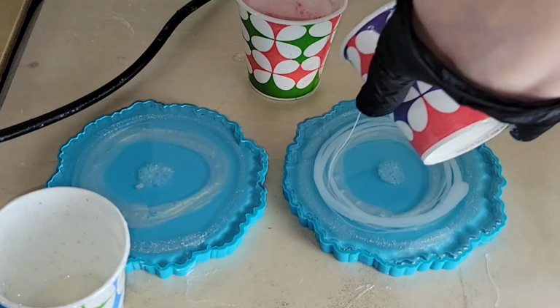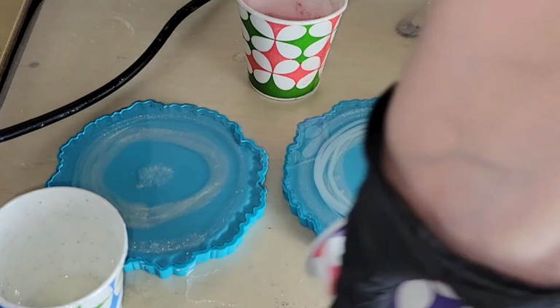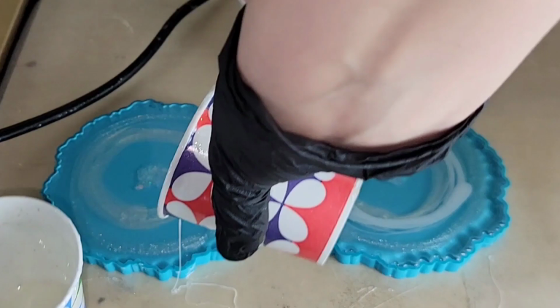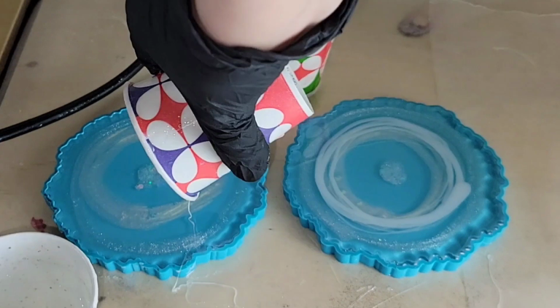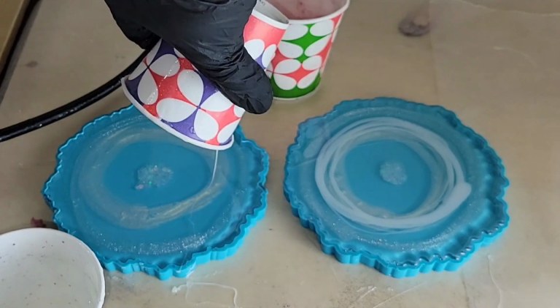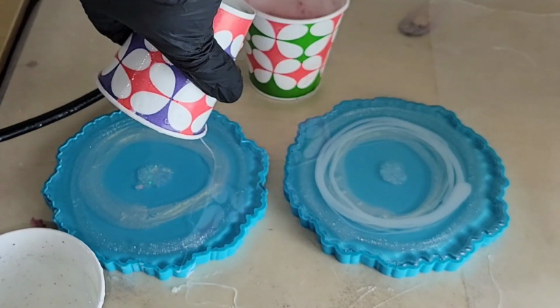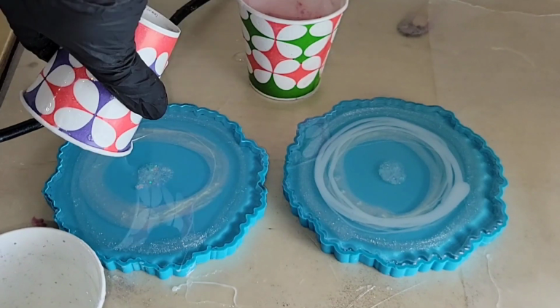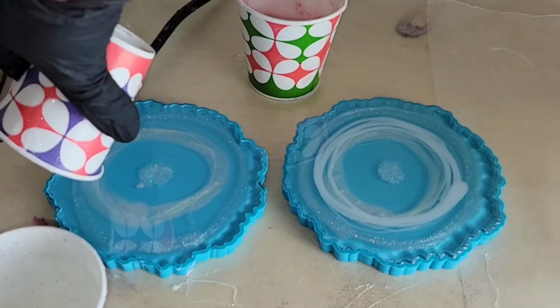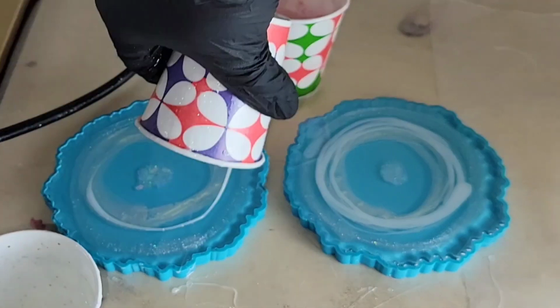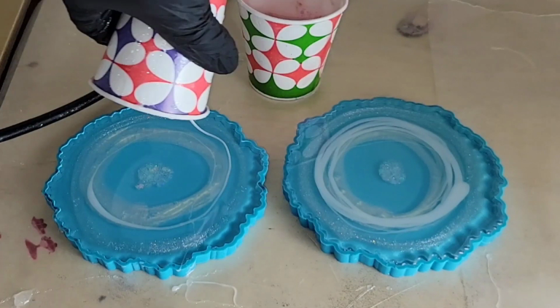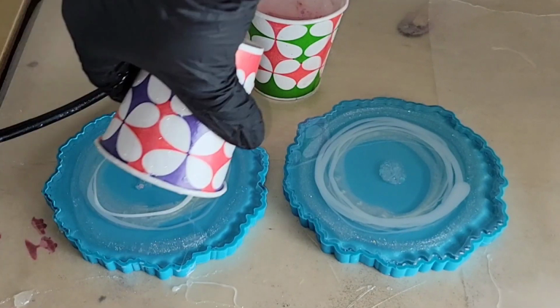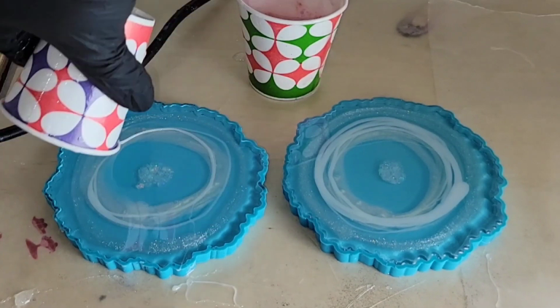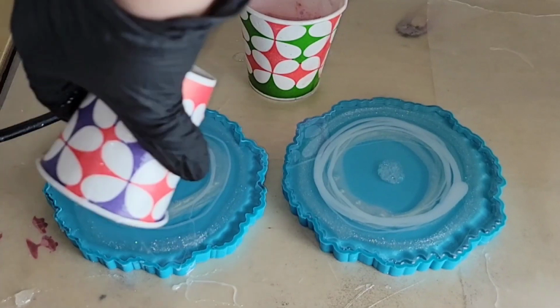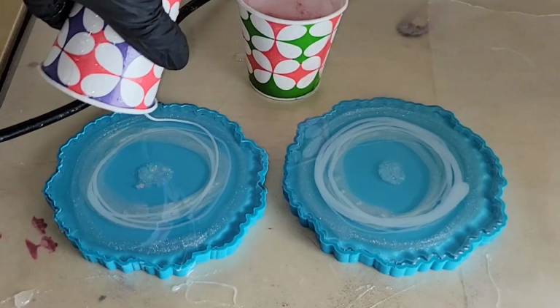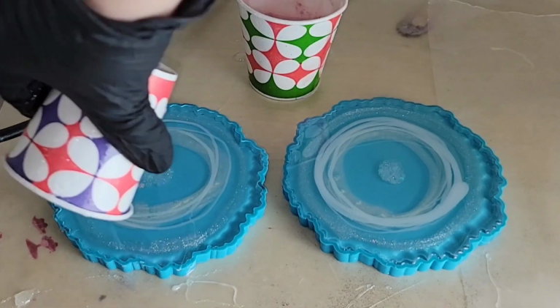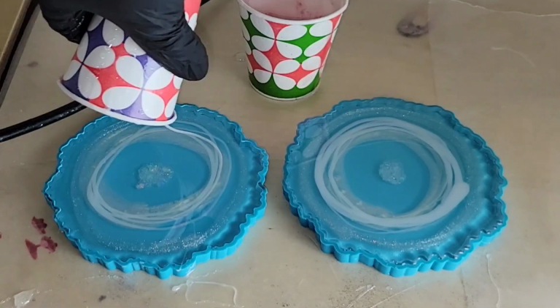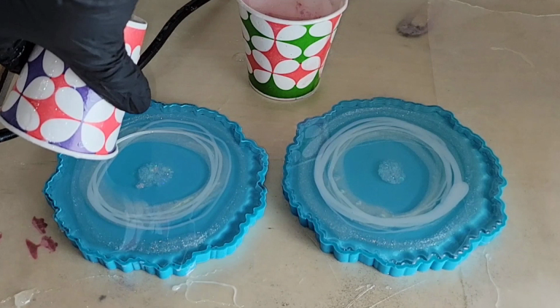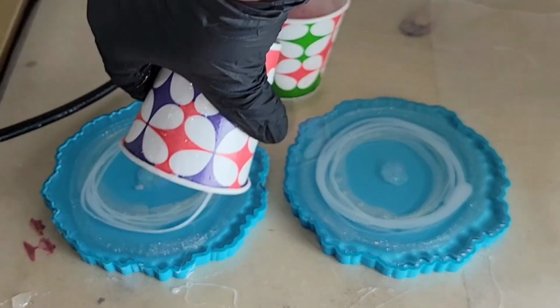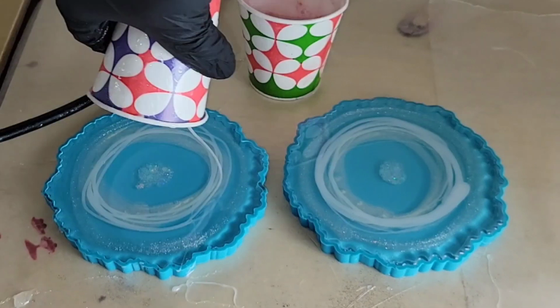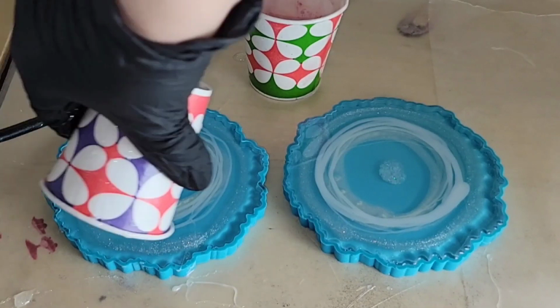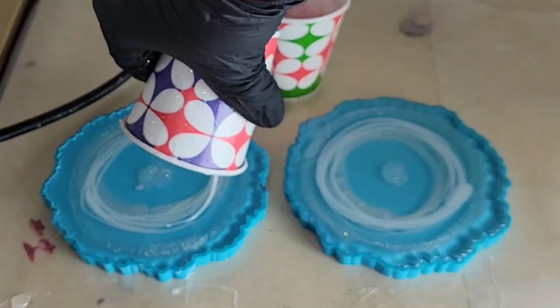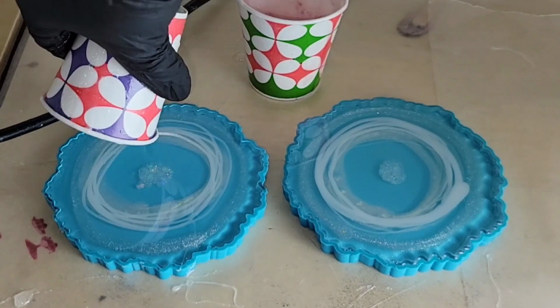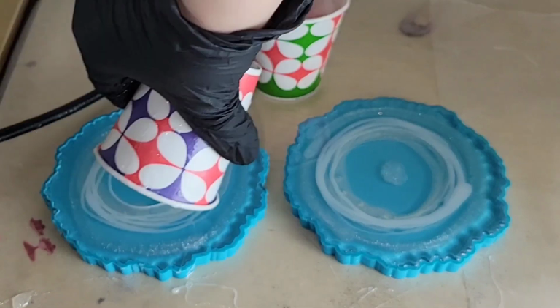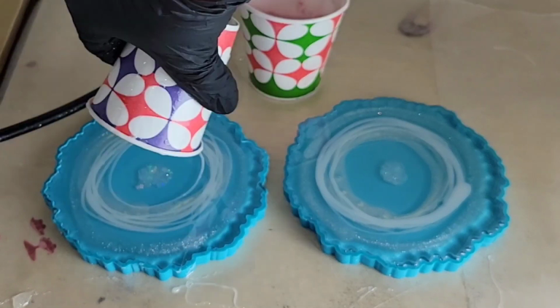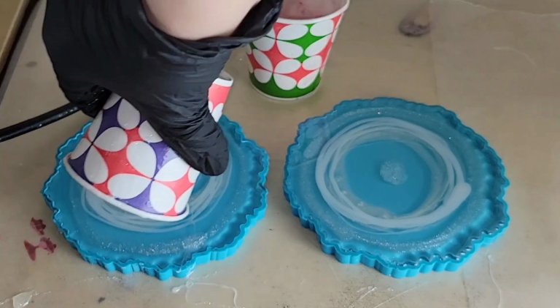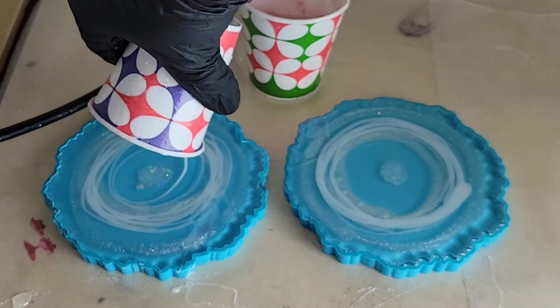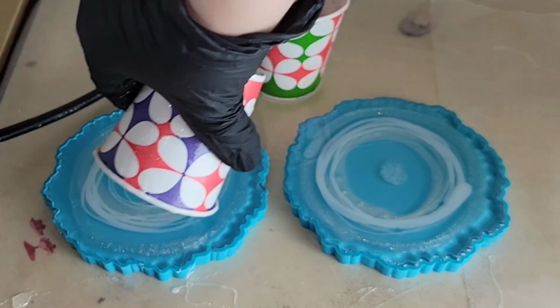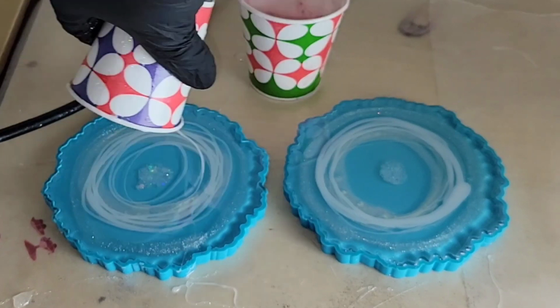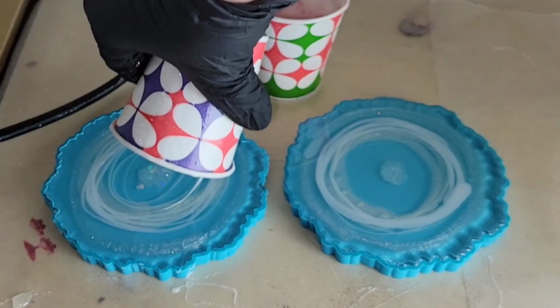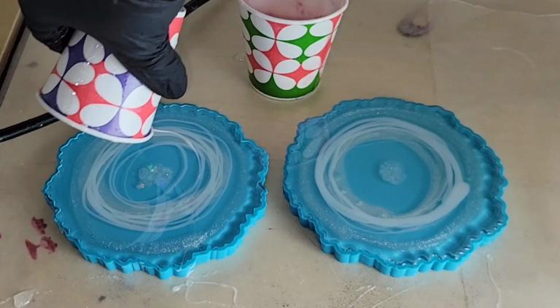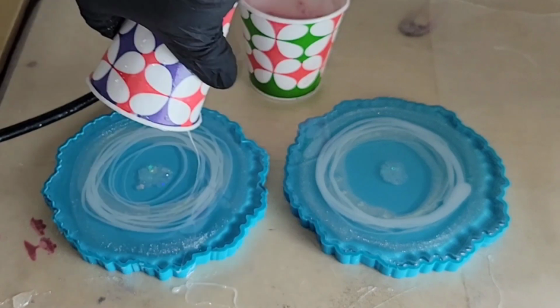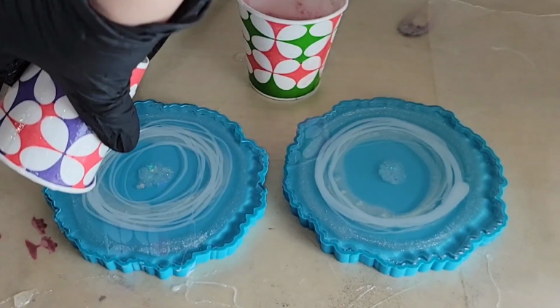On the coaster on the left, I wanted to go in with quite a few circles of white just to see if it made a difference in the finished coaster — and it really didn't make much of a difference. So you don't have to do this; you could just do one circle of white if you want.